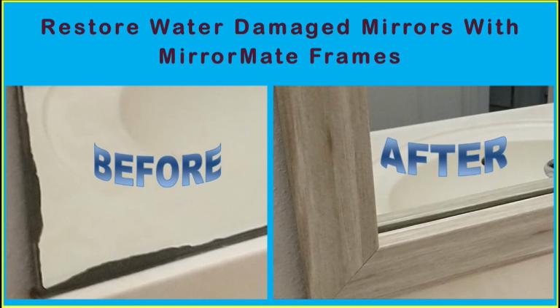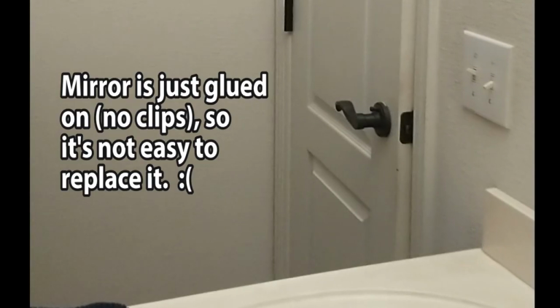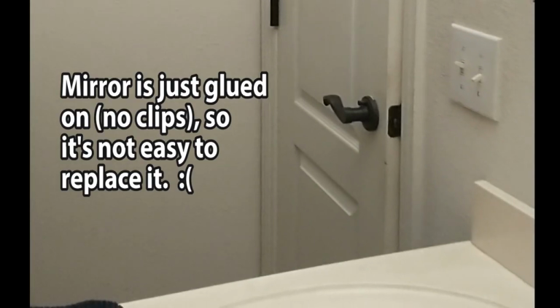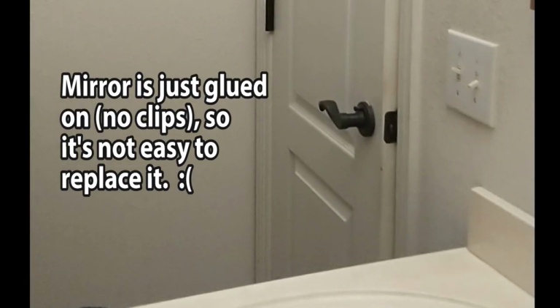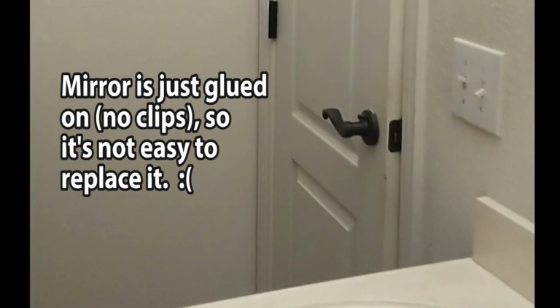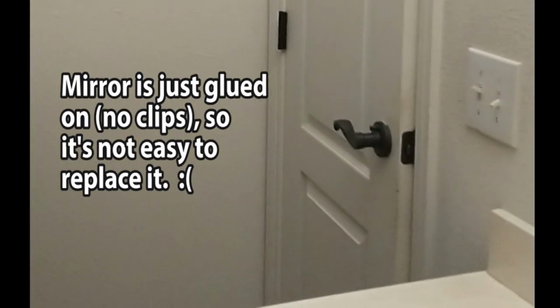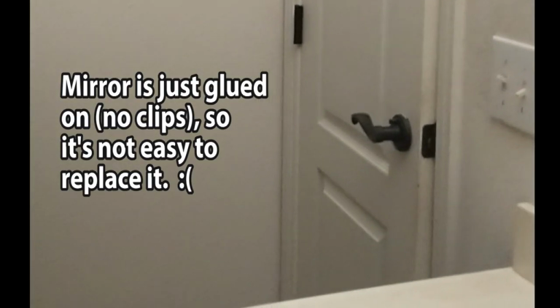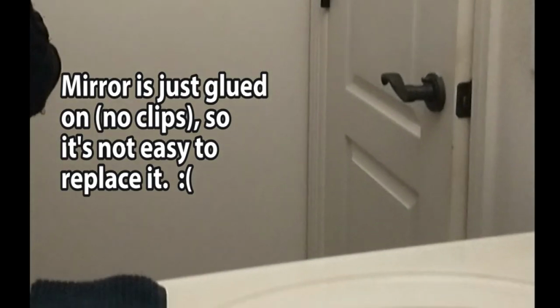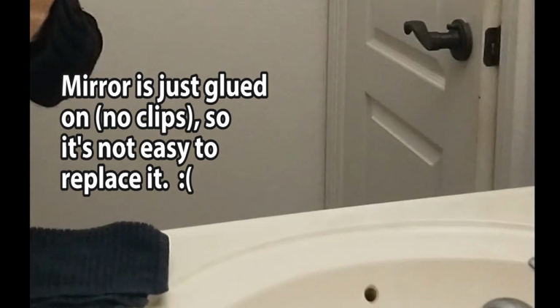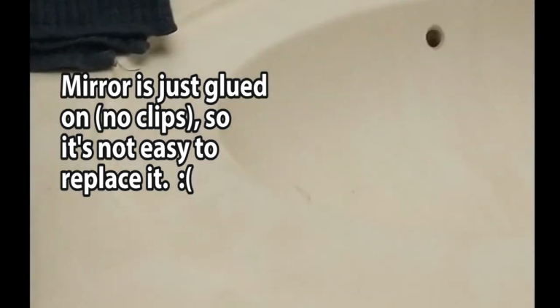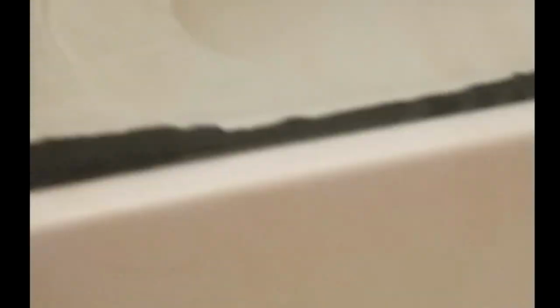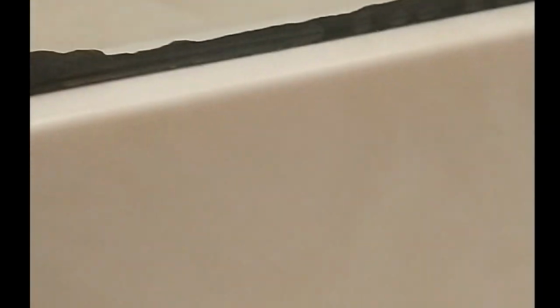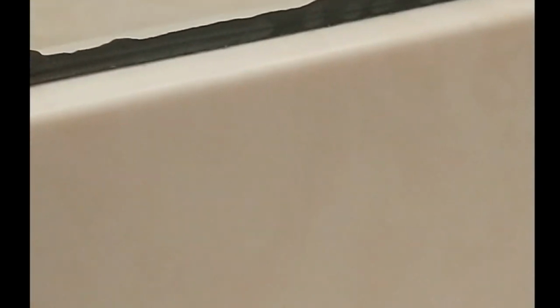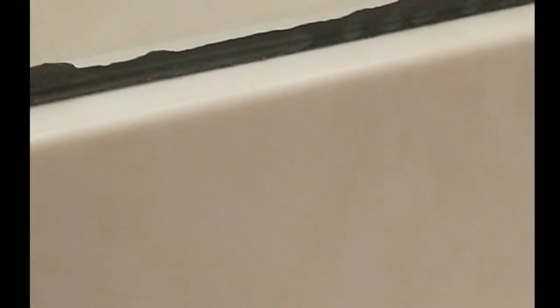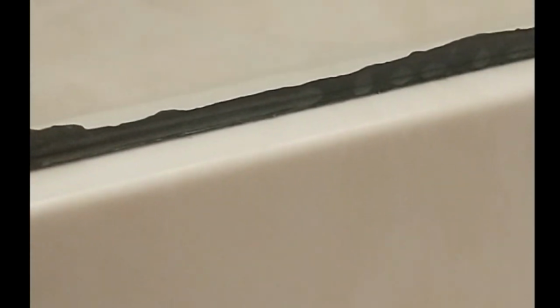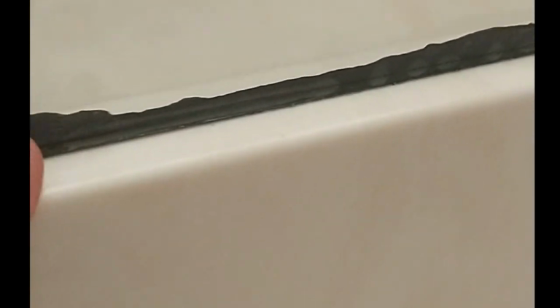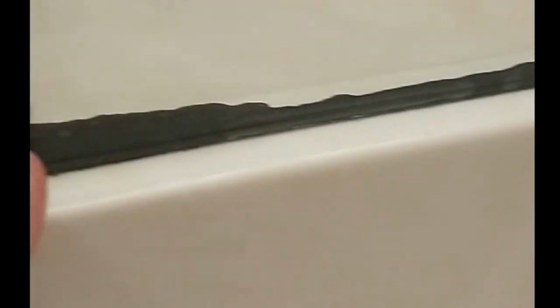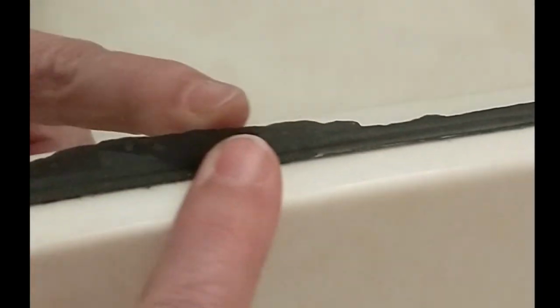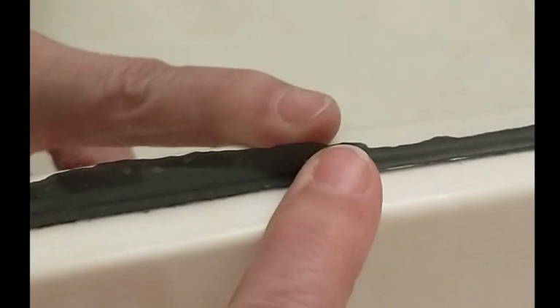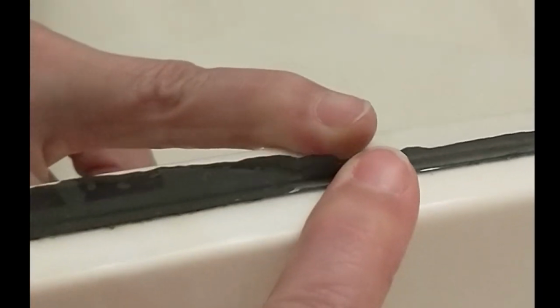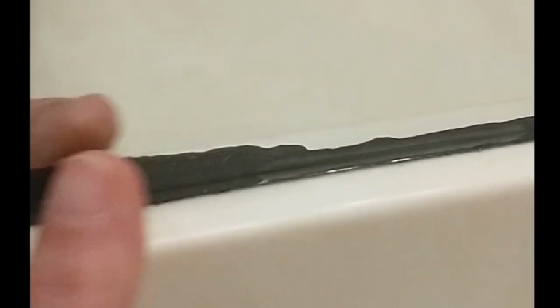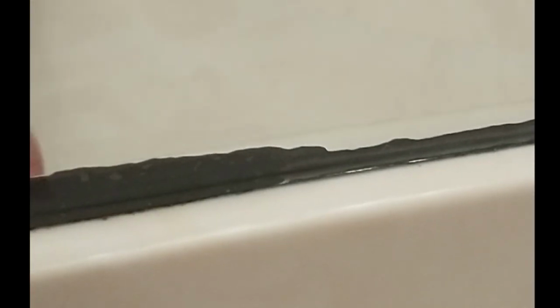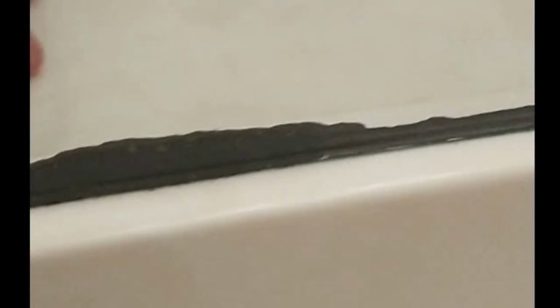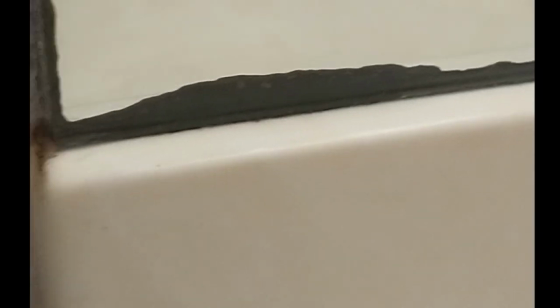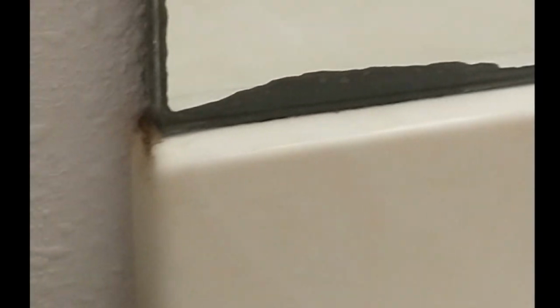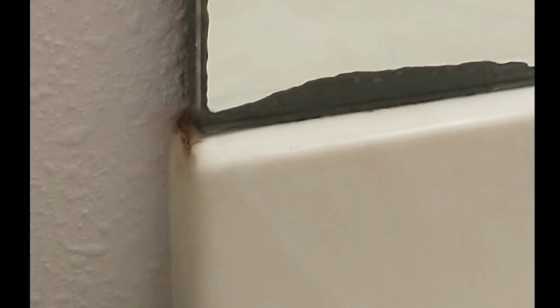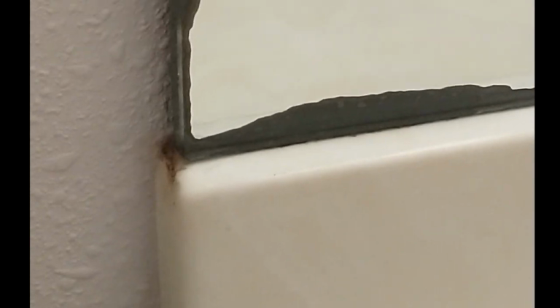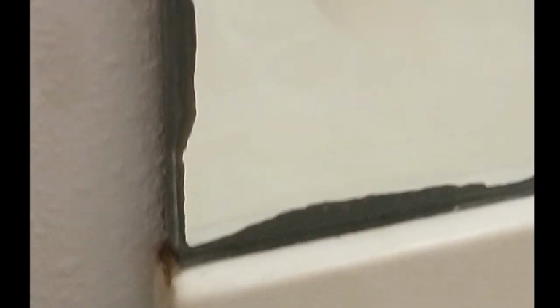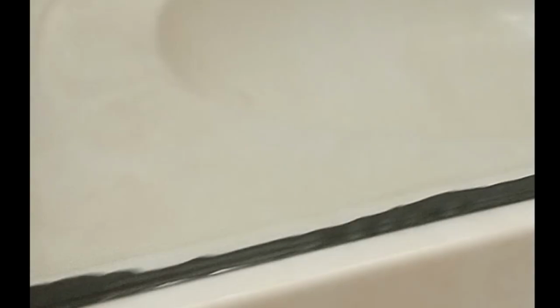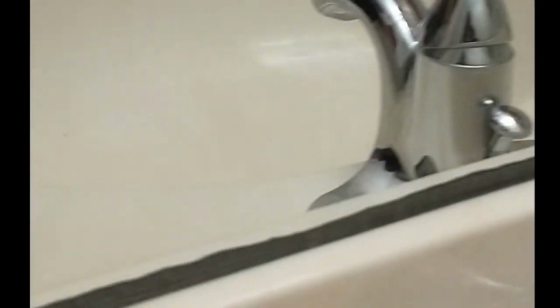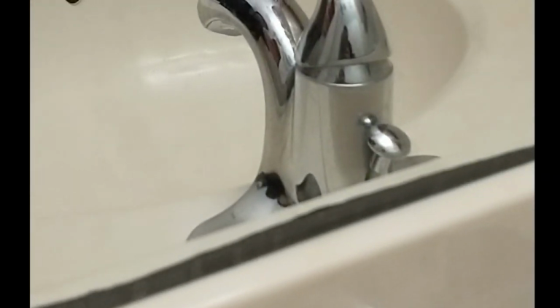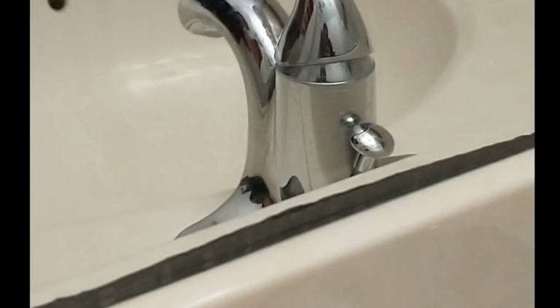This is our mirror before Mirror Mate. You can see there's a lot of damage down here just from years of lots of hot showers.